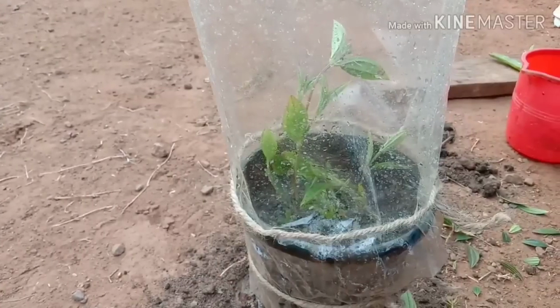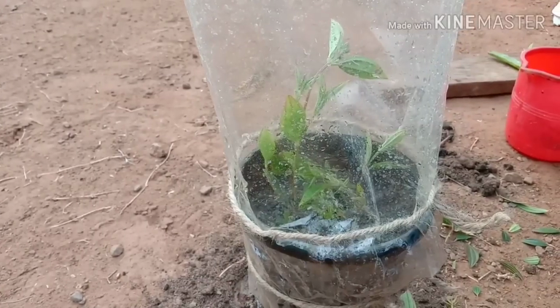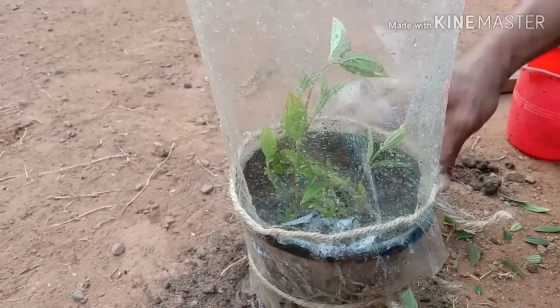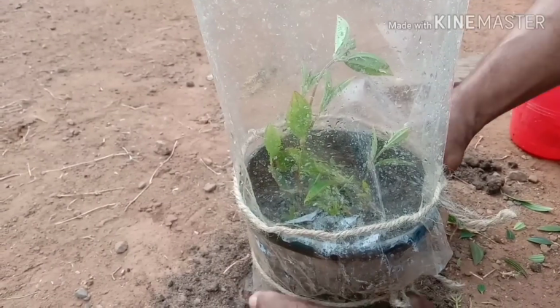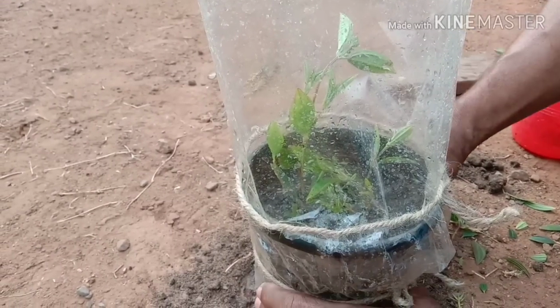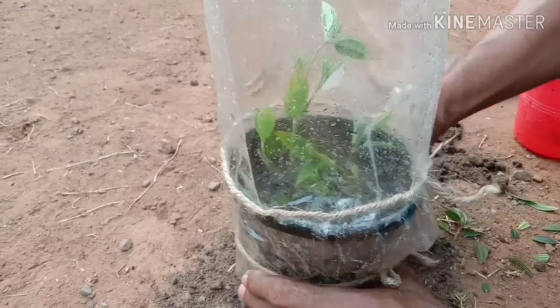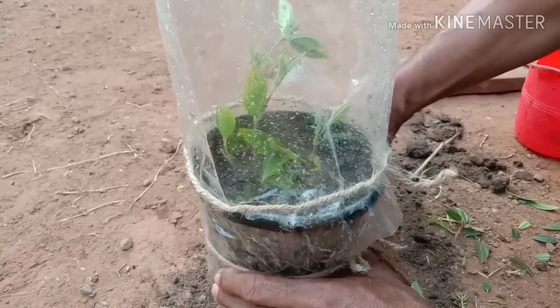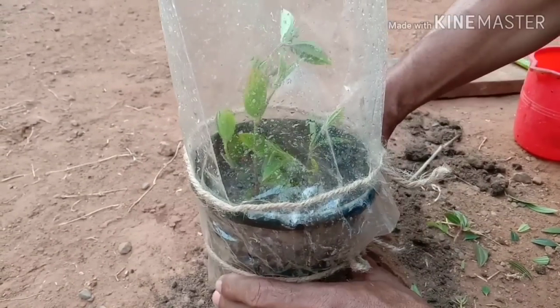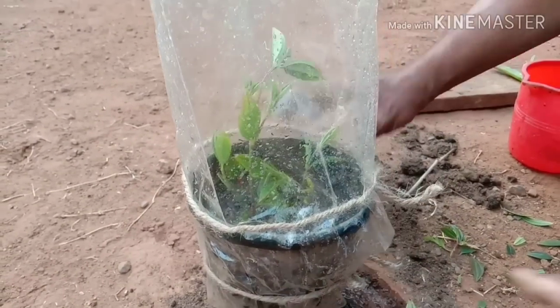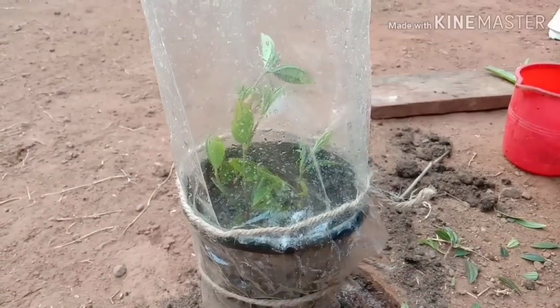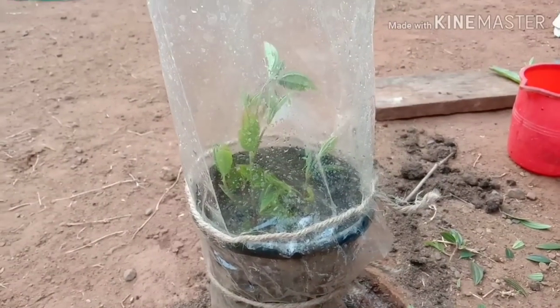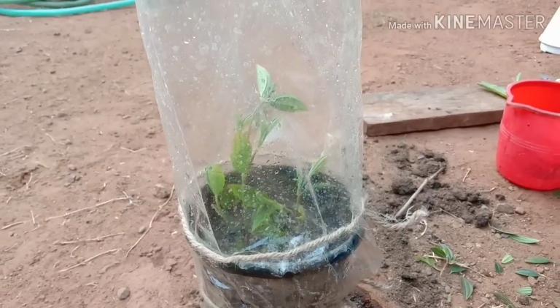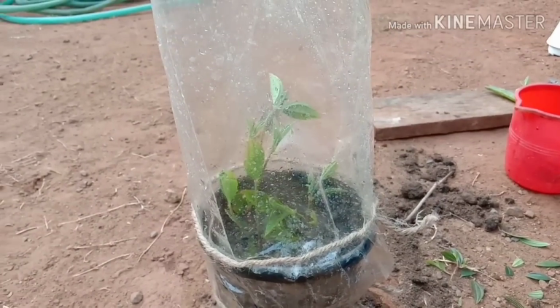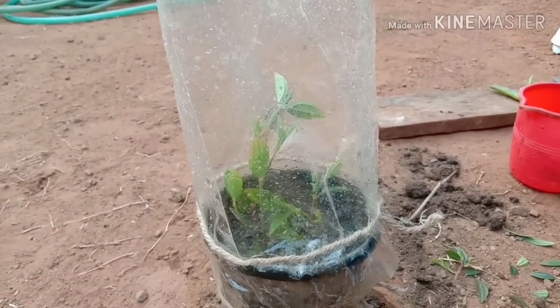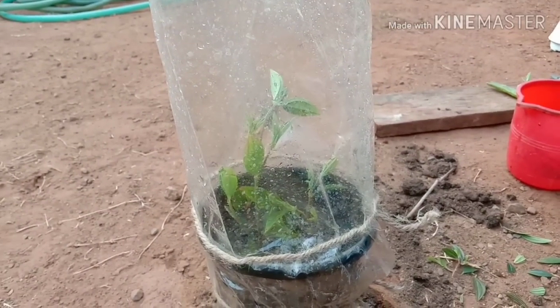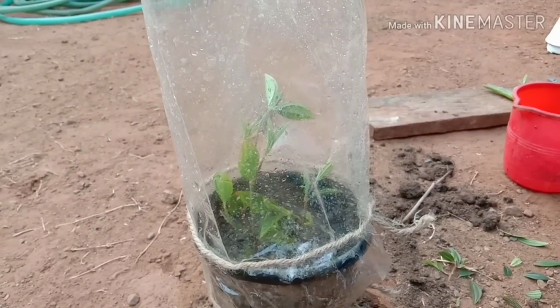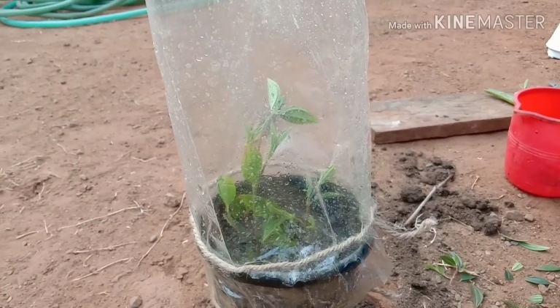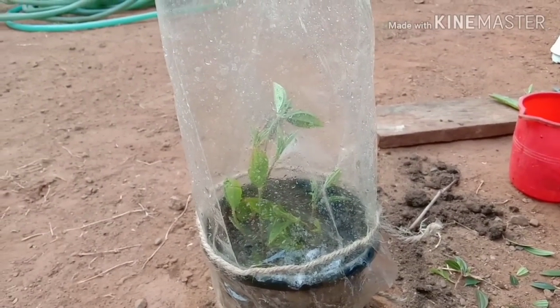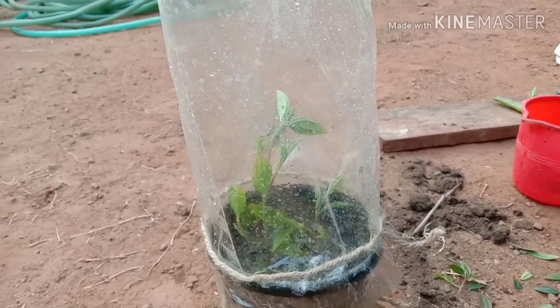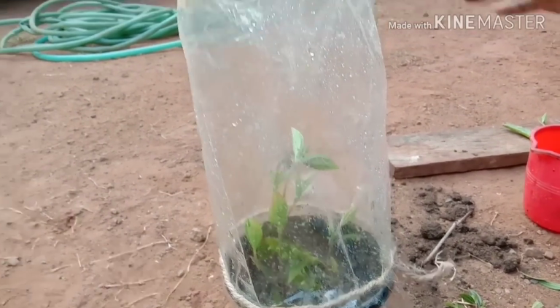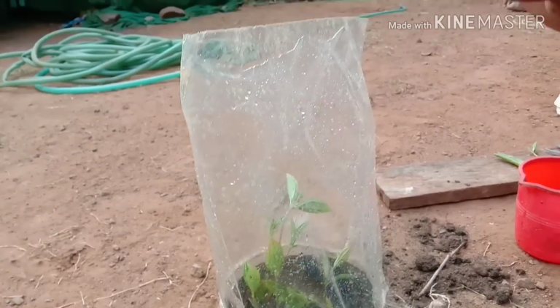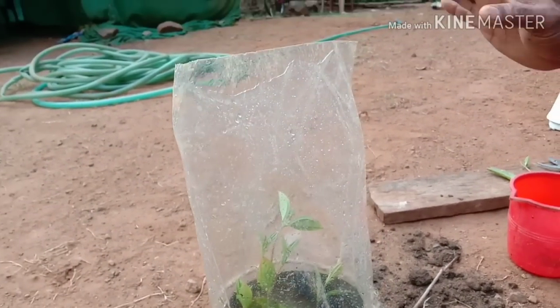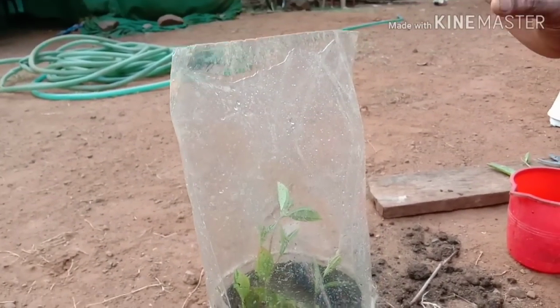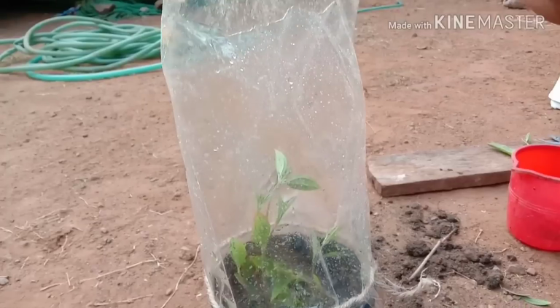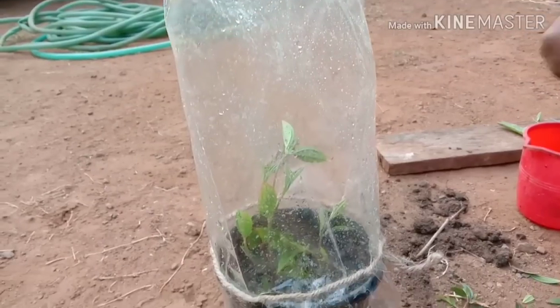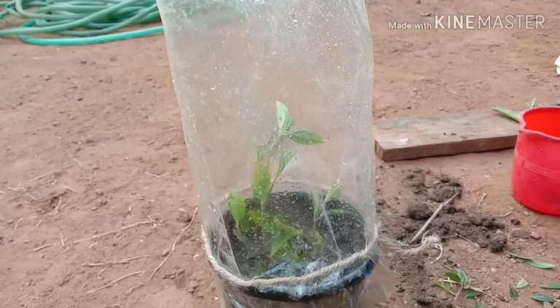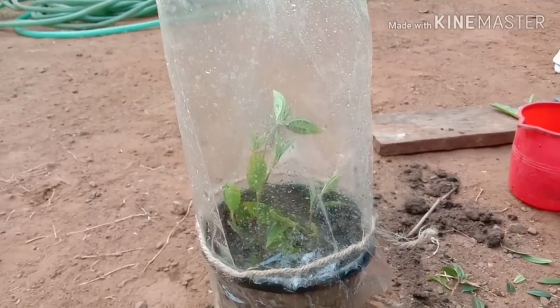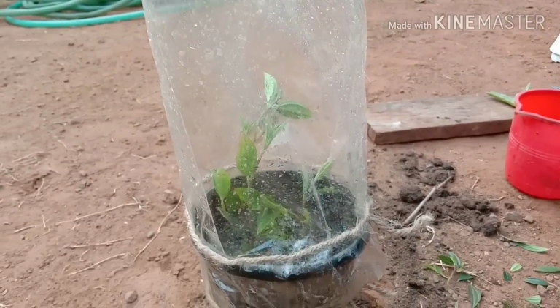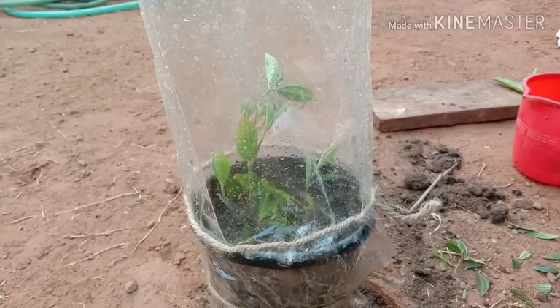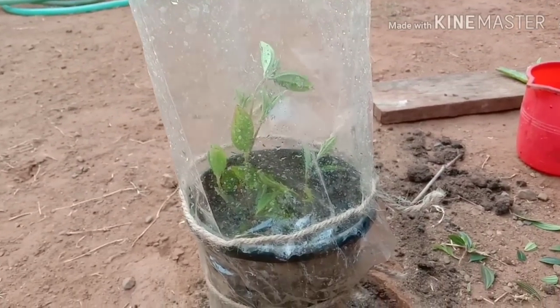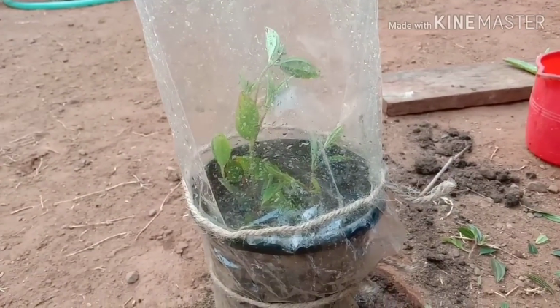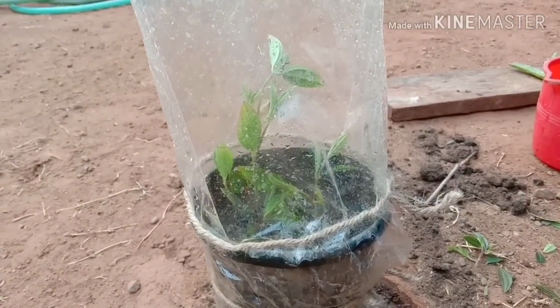I will cover the tree in the middle of the tree. I will cover the tree daily.